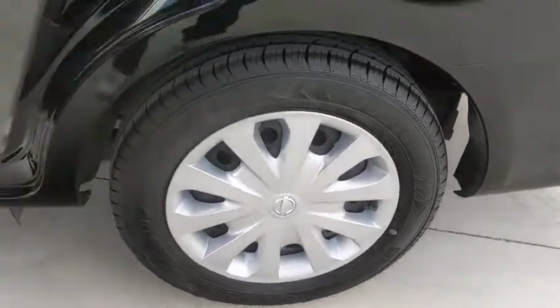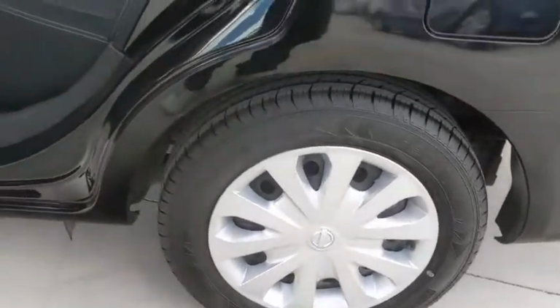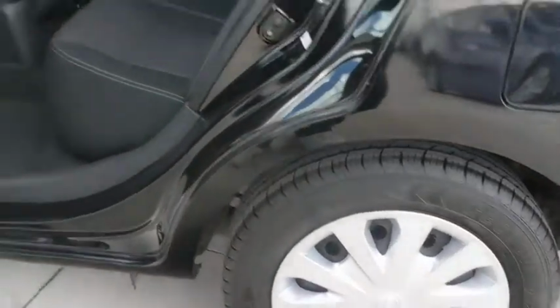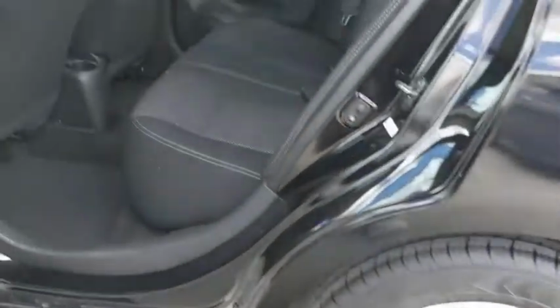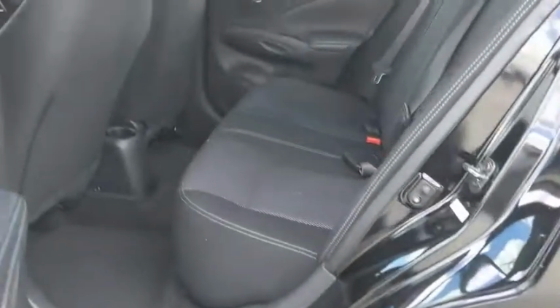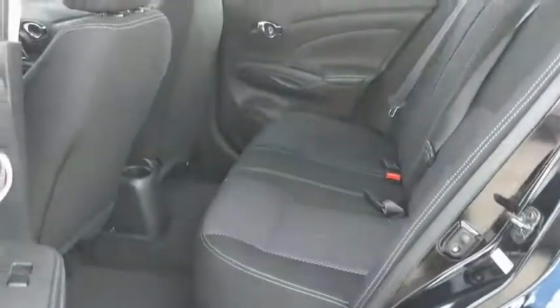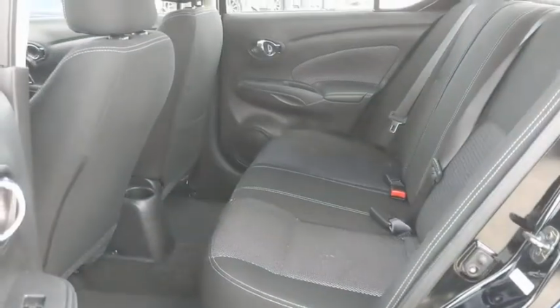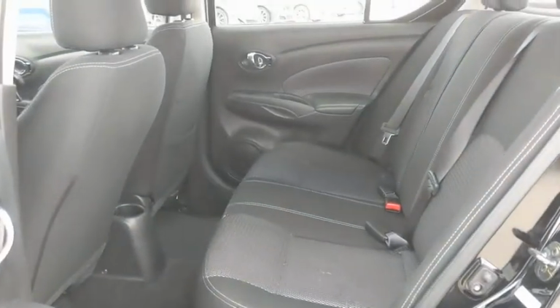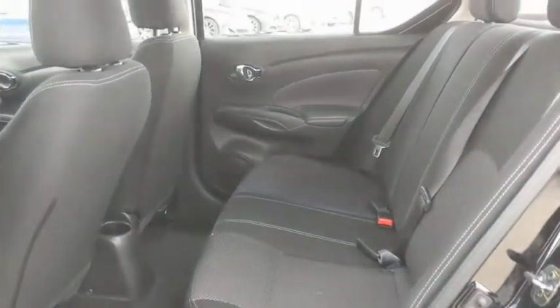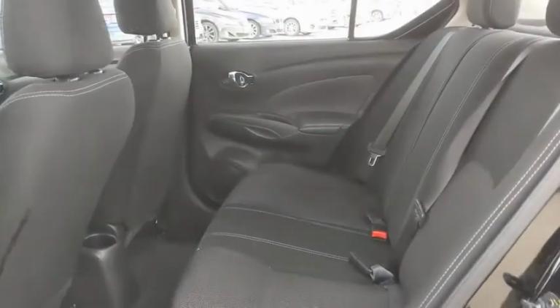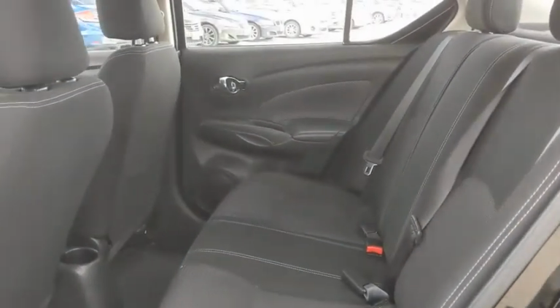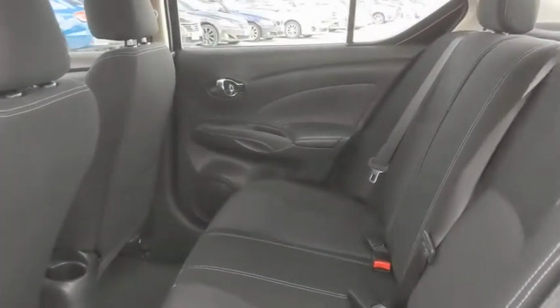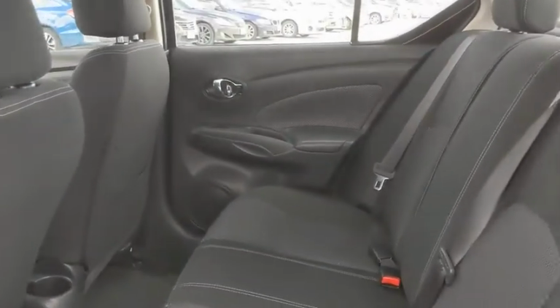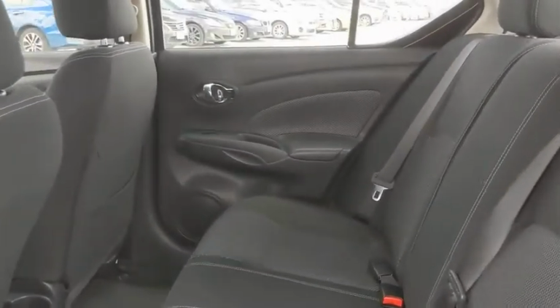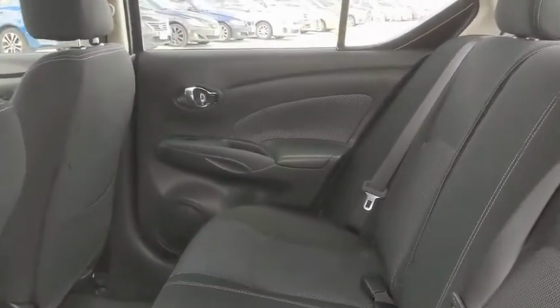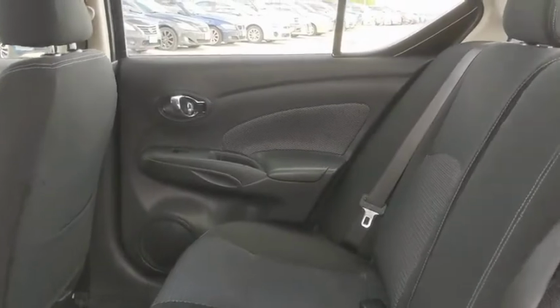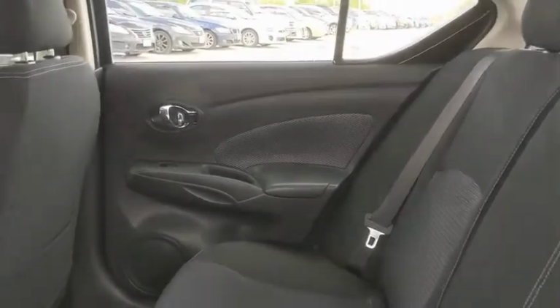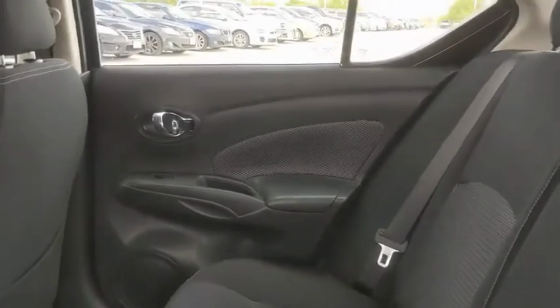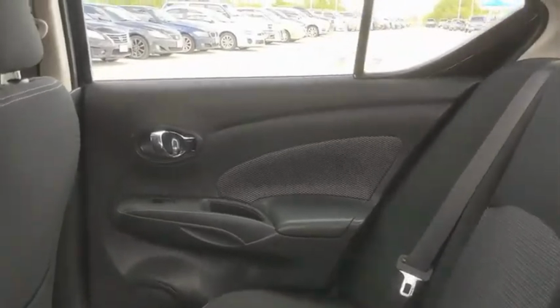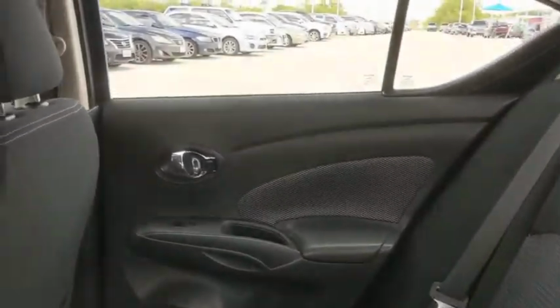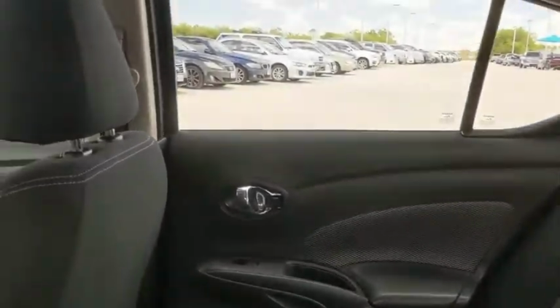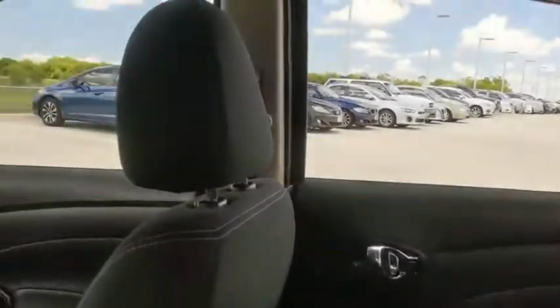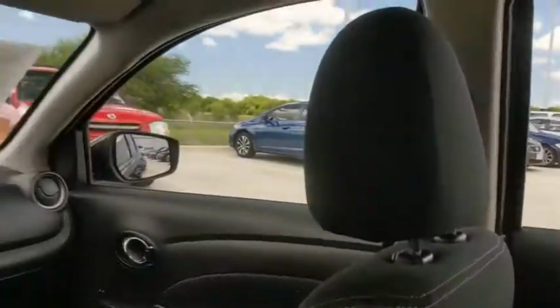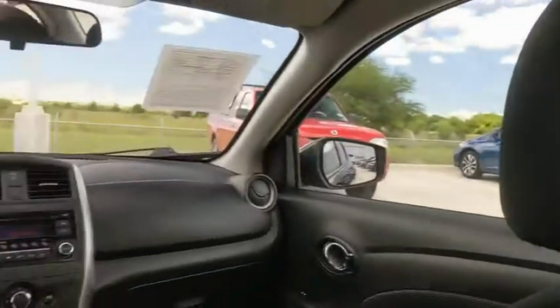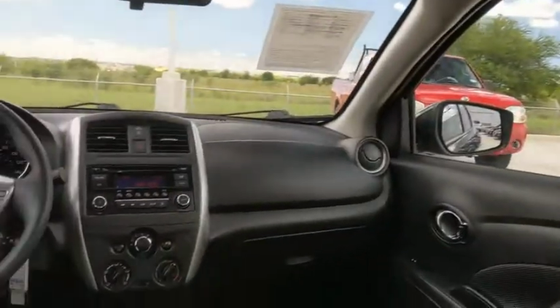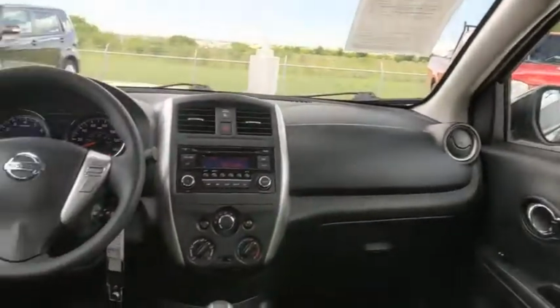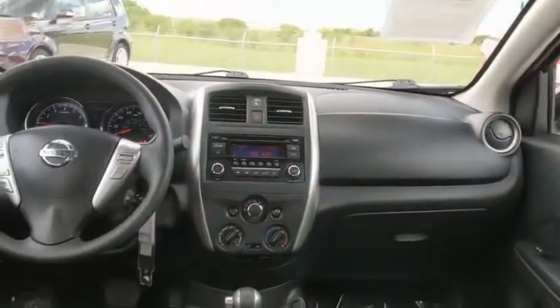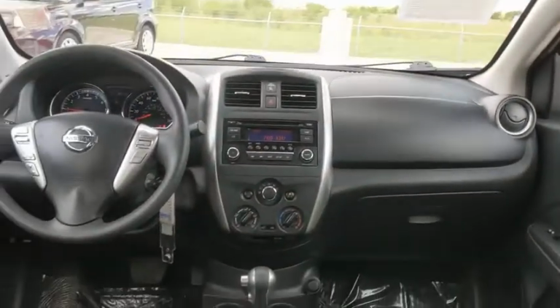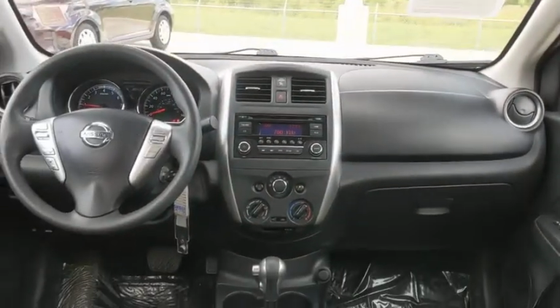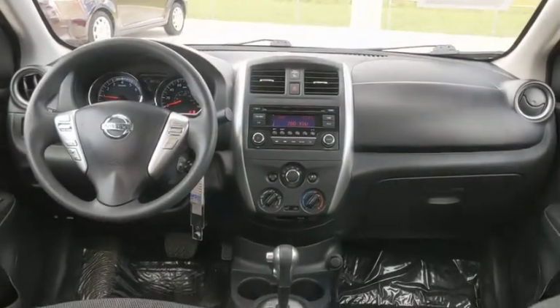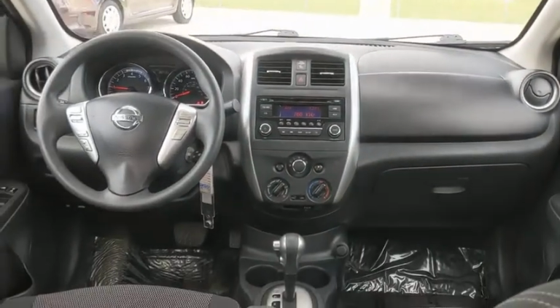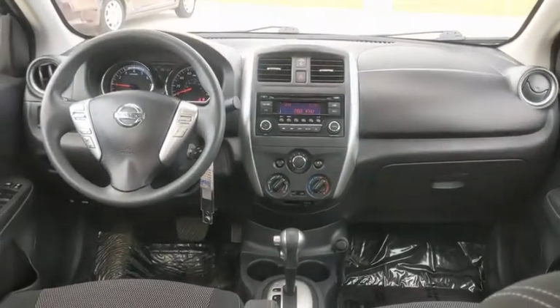Front bucket seats, driver vanity mirror, front reading lamps, tilt steering wheel, passenger vanity mirror, speed control, rear spoiler, low tire pressure warning.